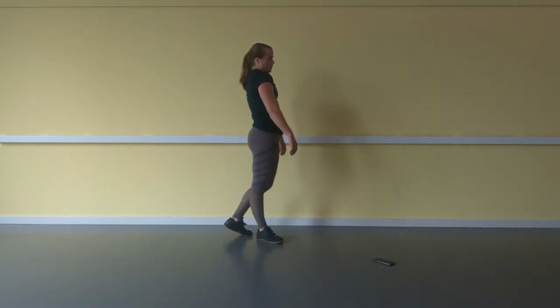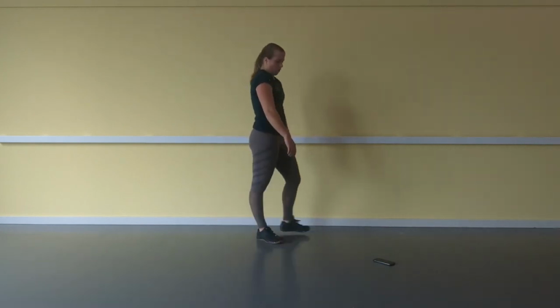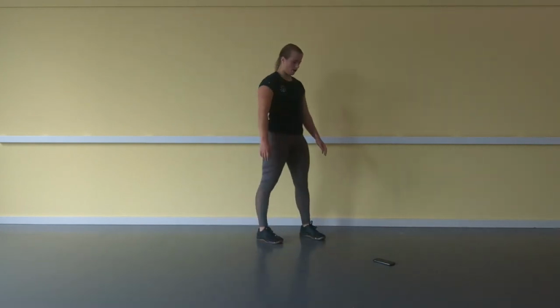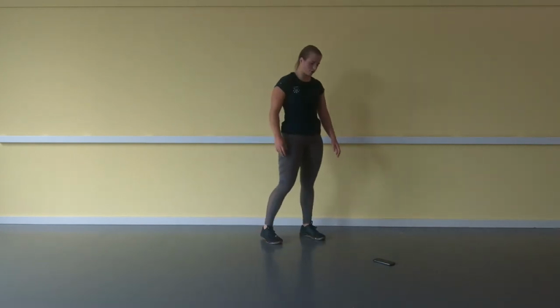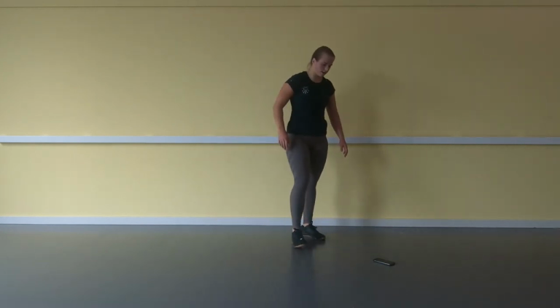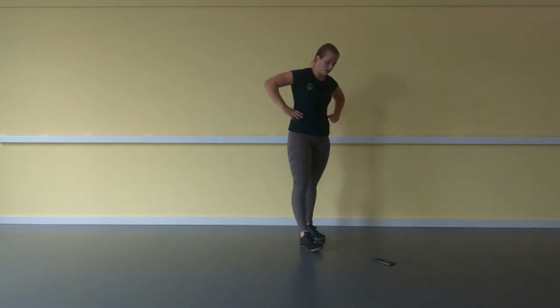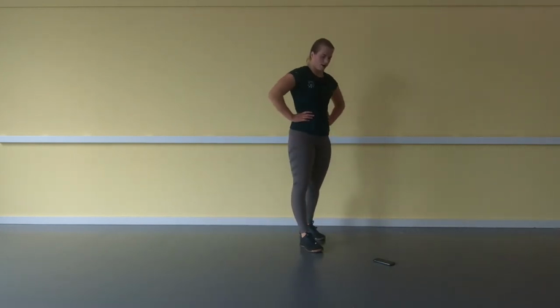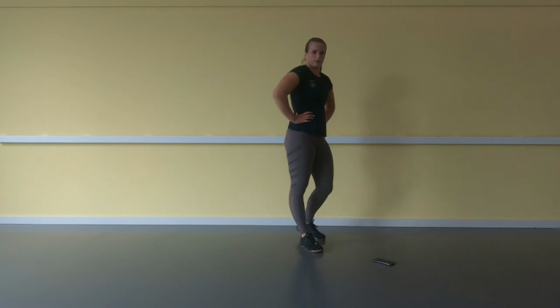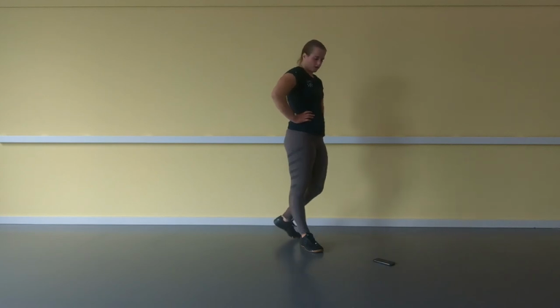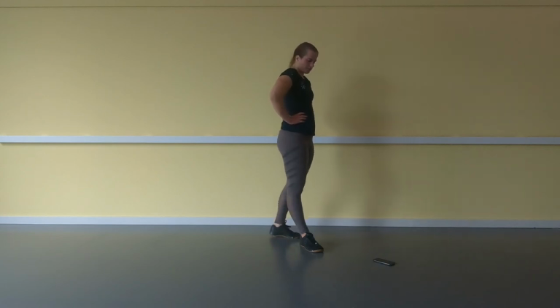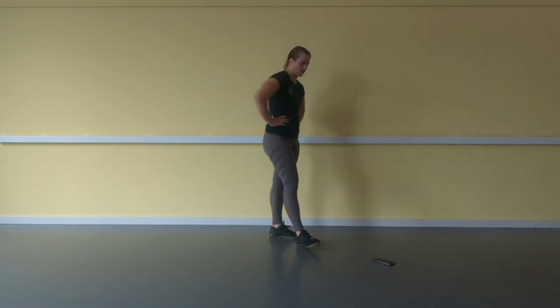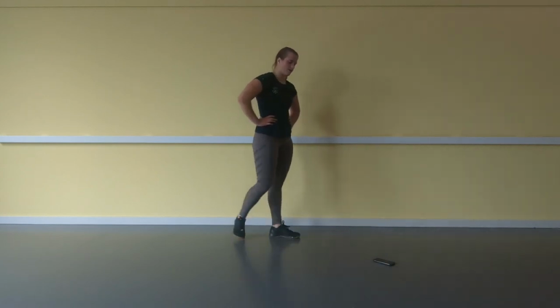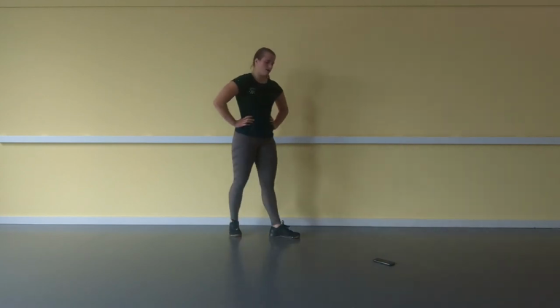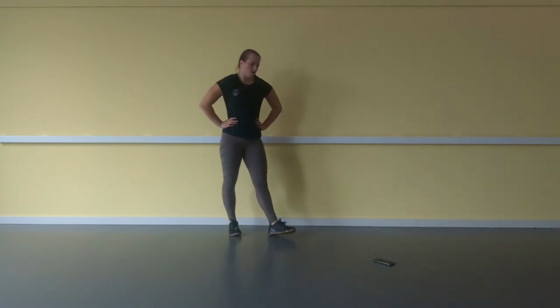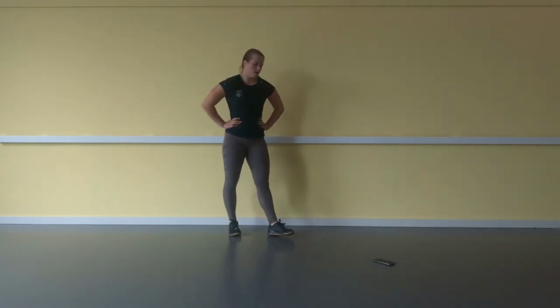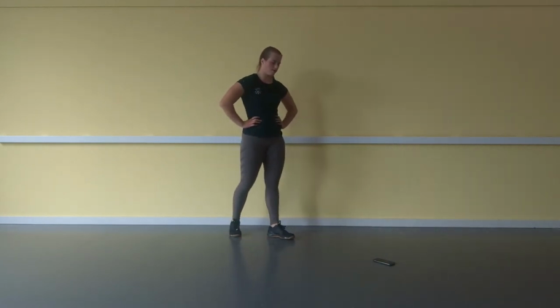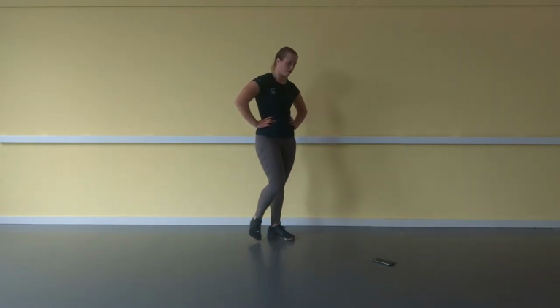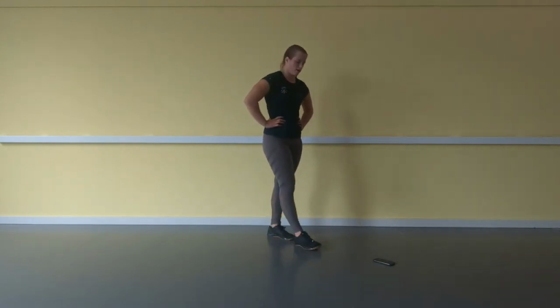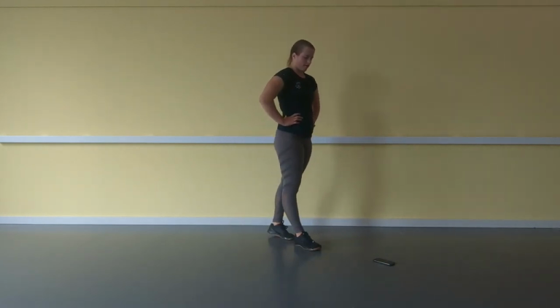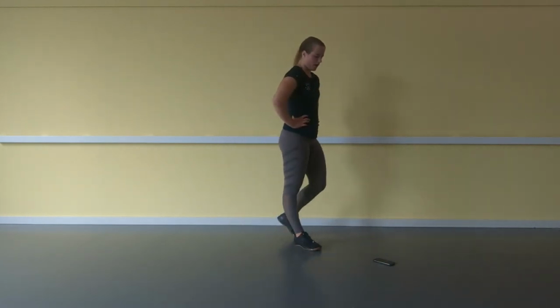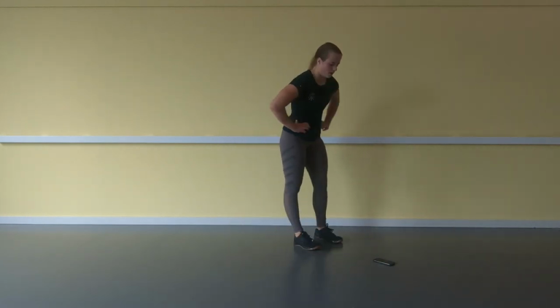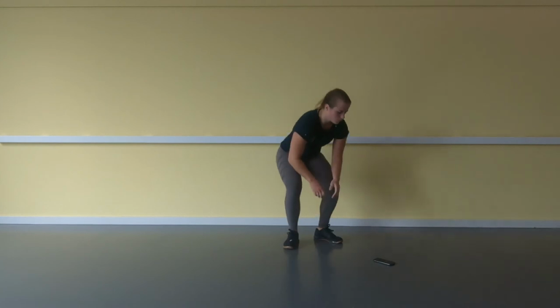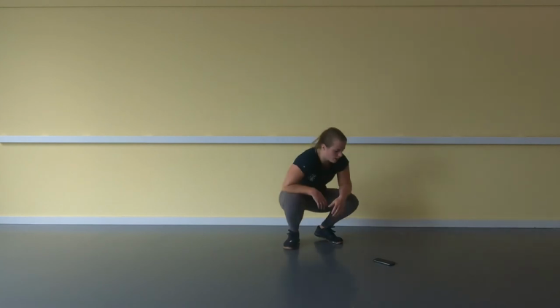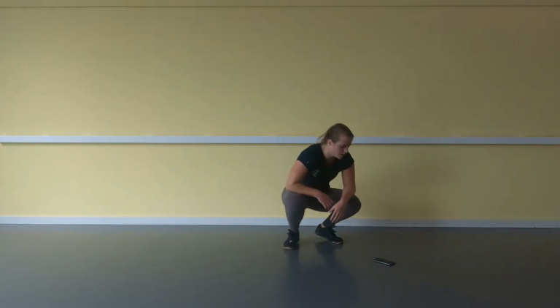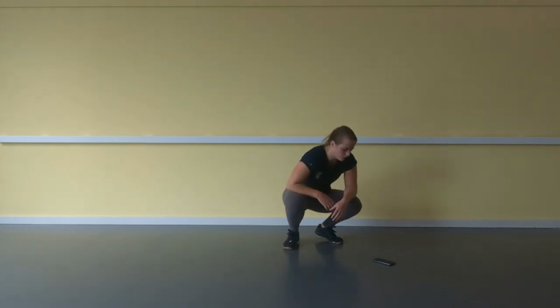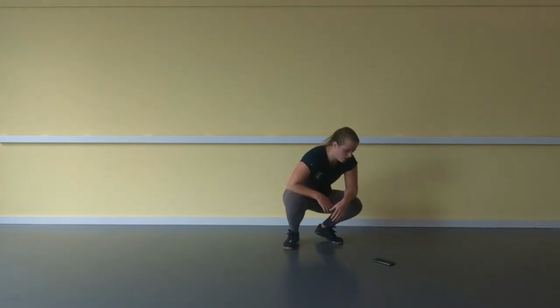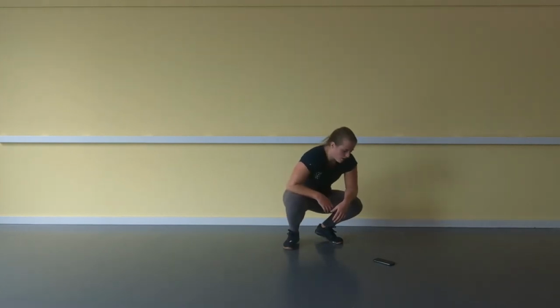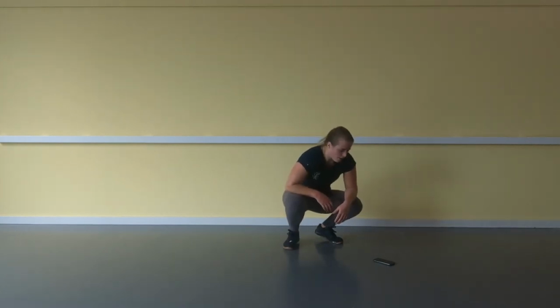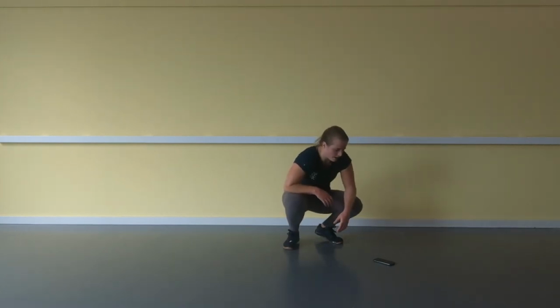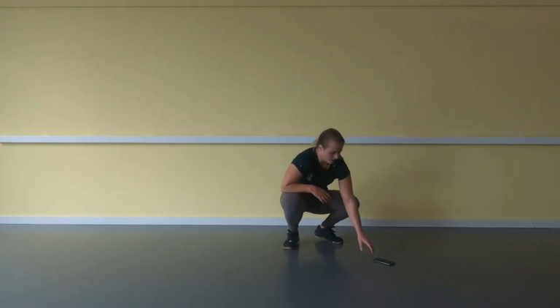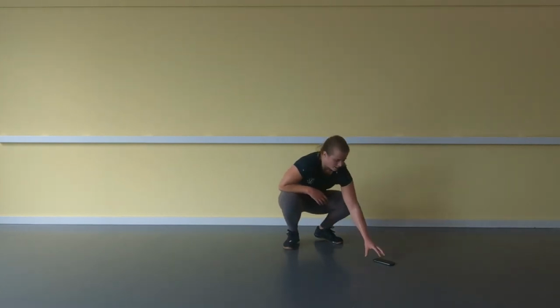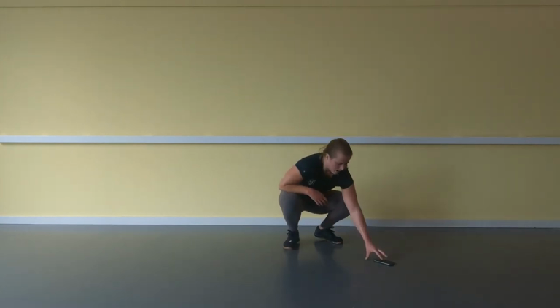10 more seconds — finish your reps. In 5, 4, 3, 2, 1 — stop.